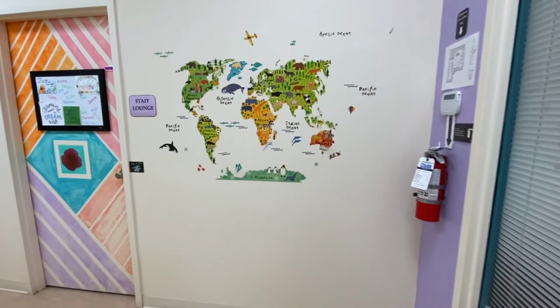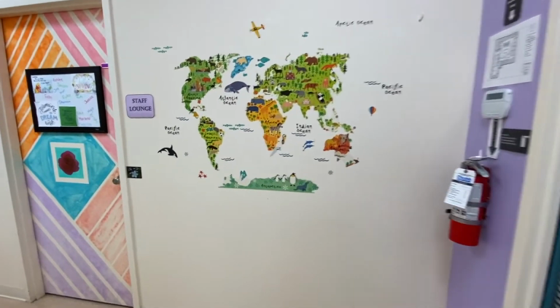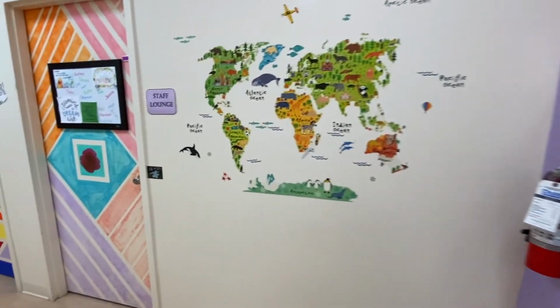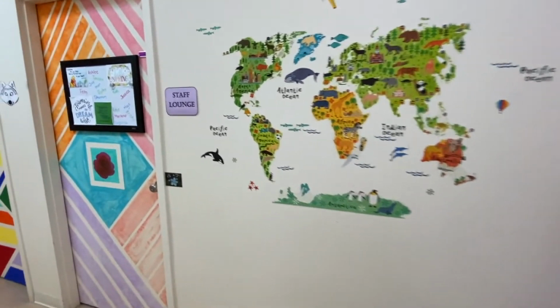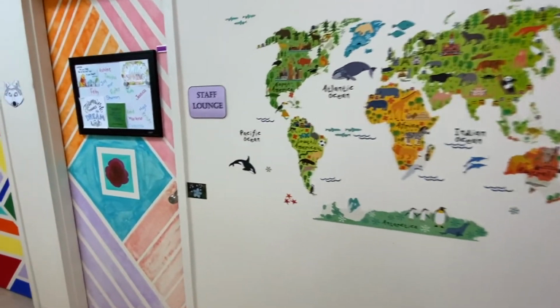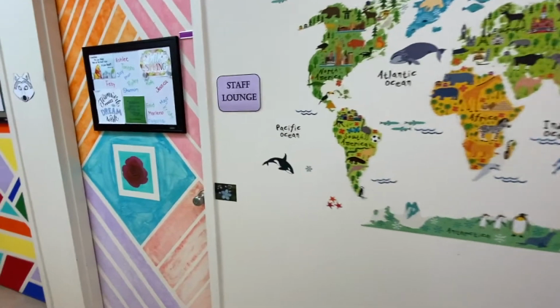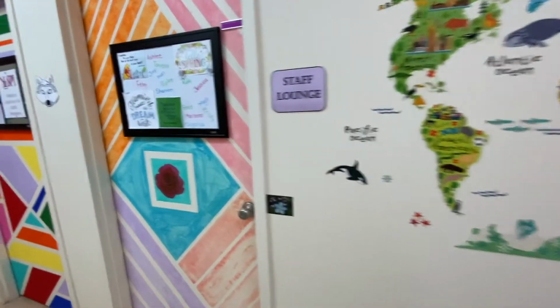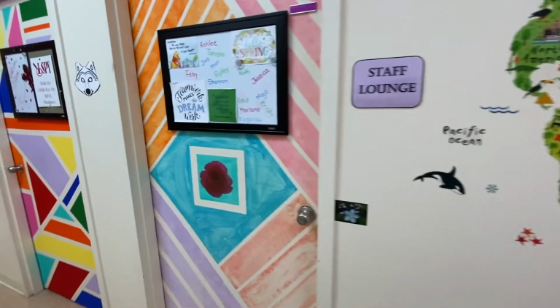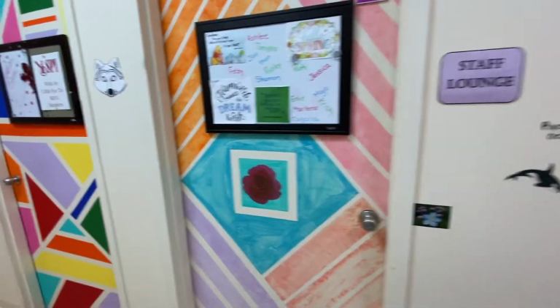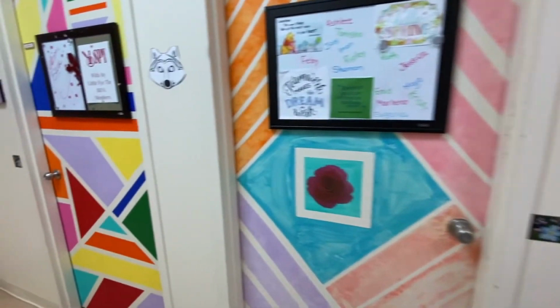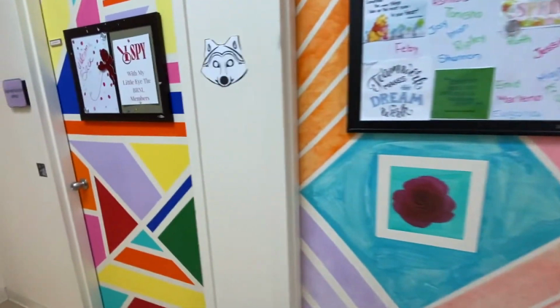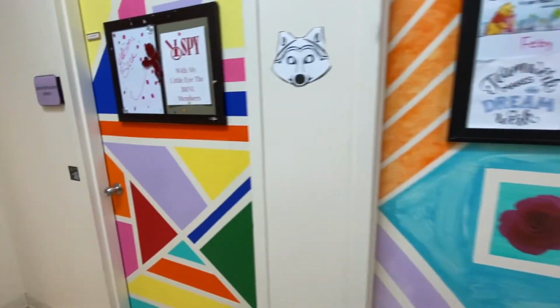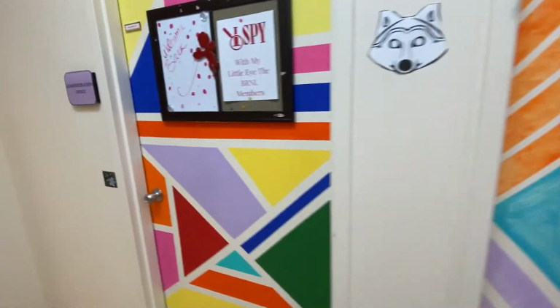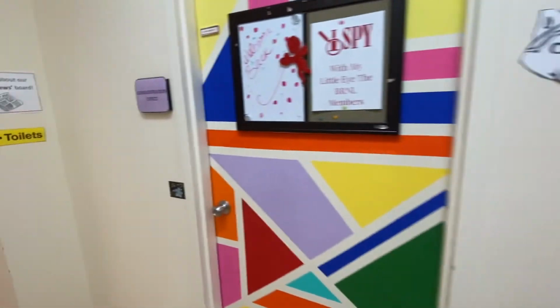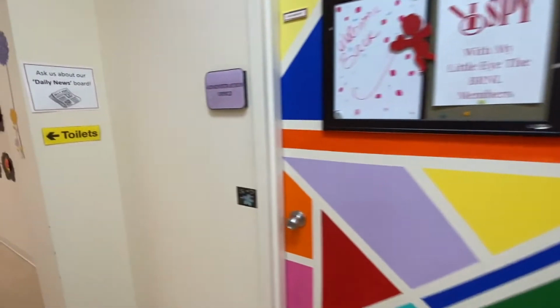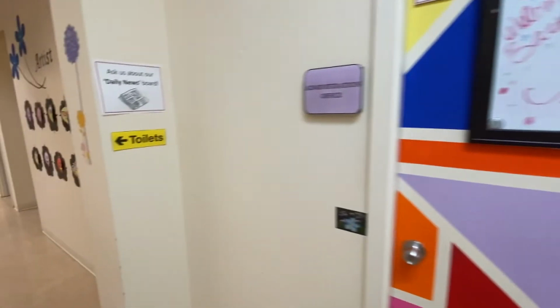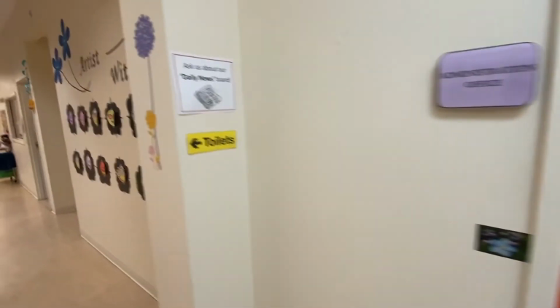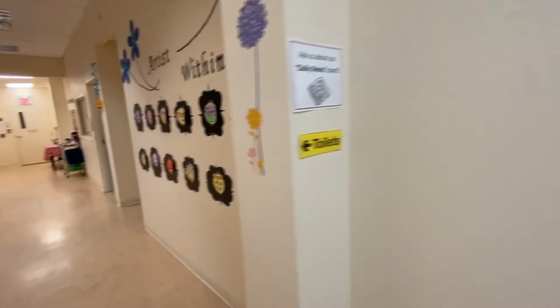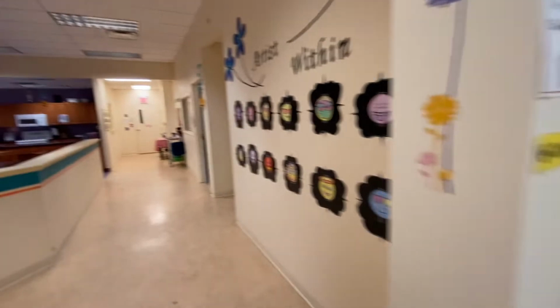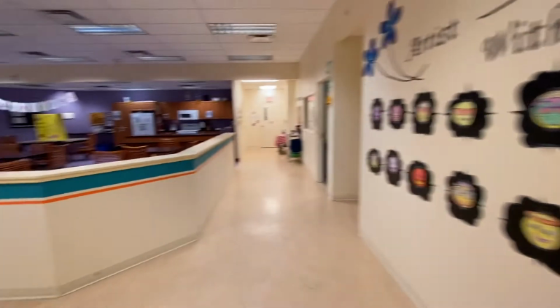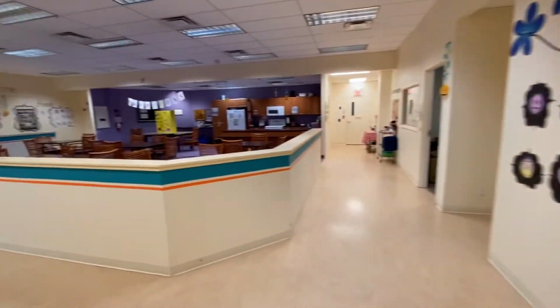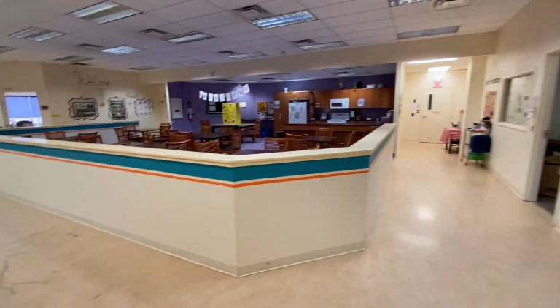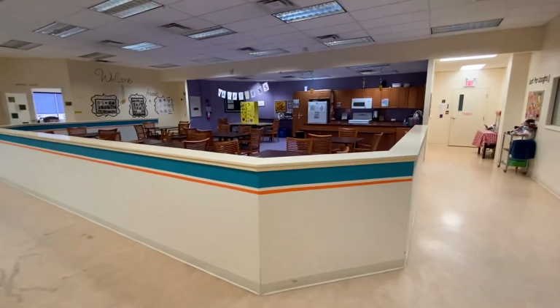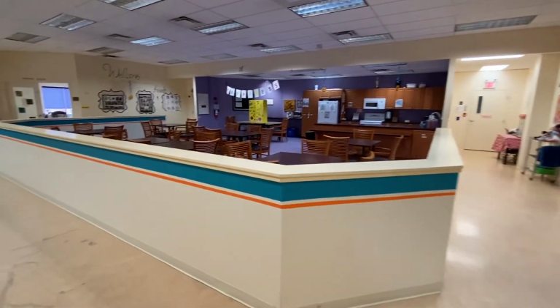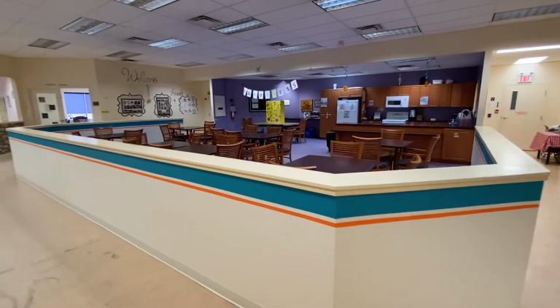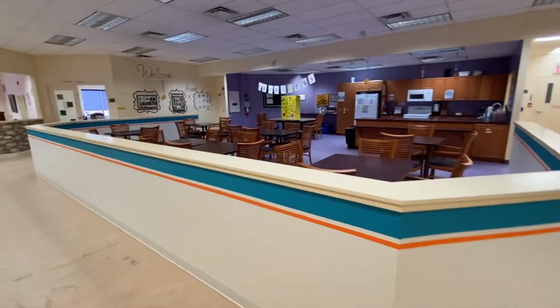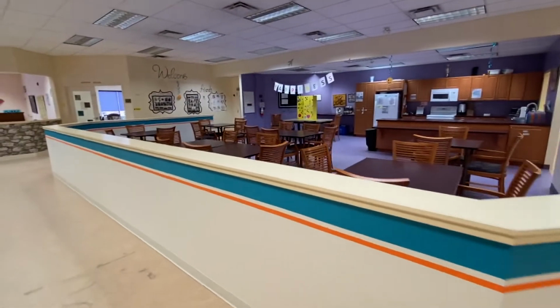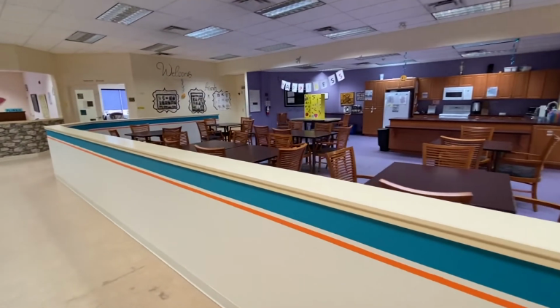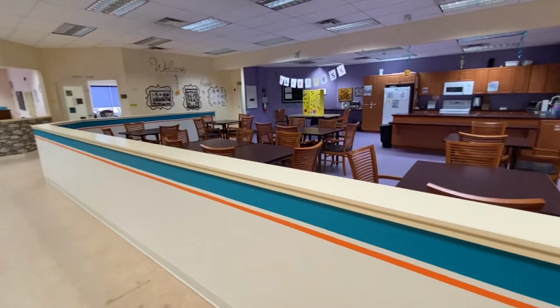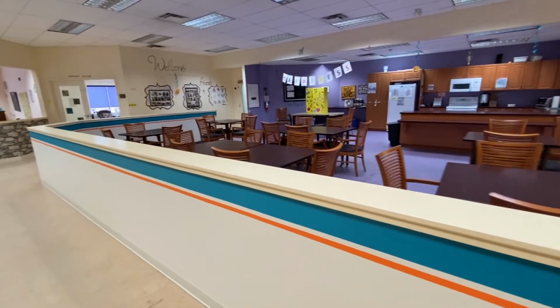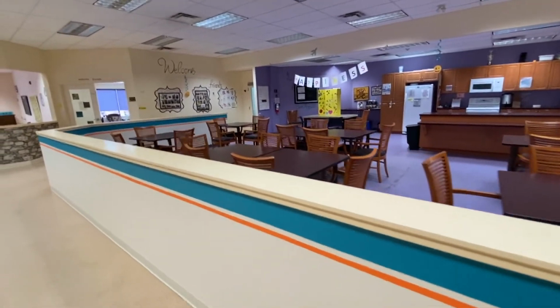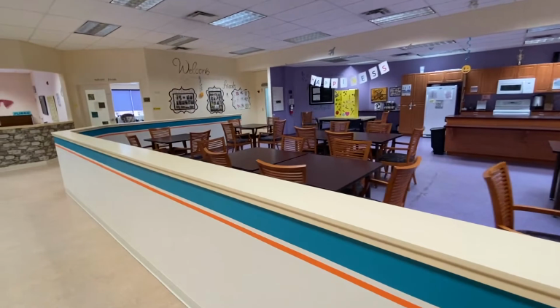Here at Brunel, one way we stay fit is by utilizing our walking path, where members are able to stroll at their leisure around the center, always making their way back to the kitchen area.